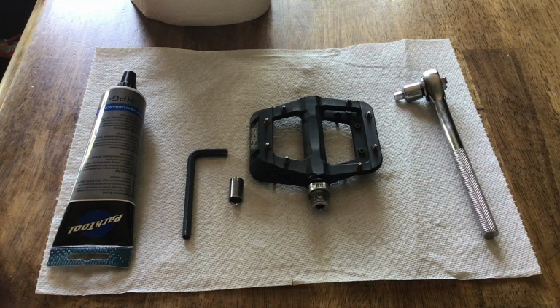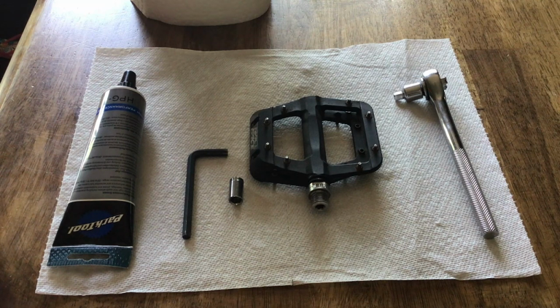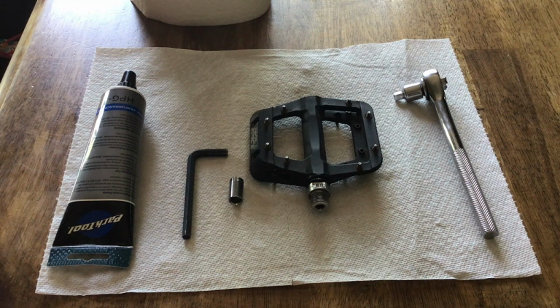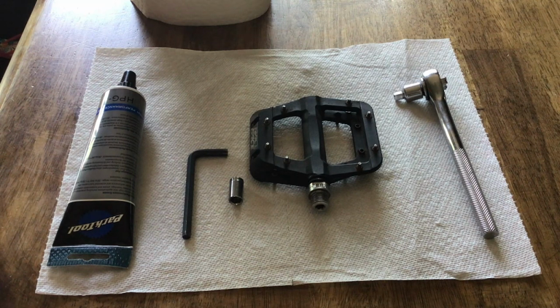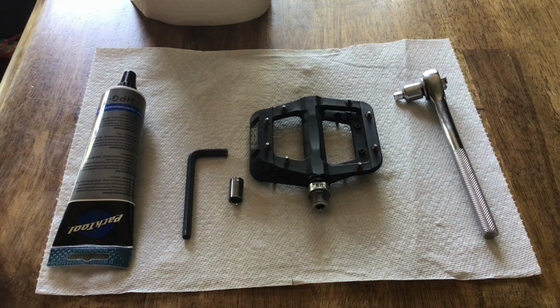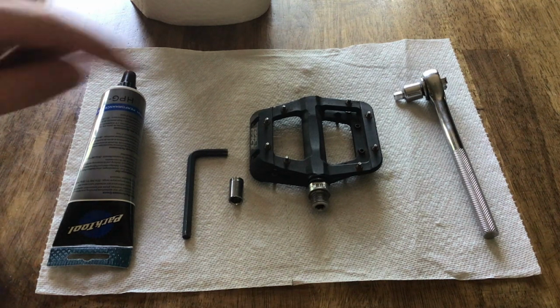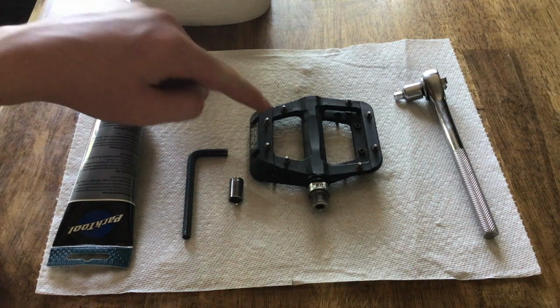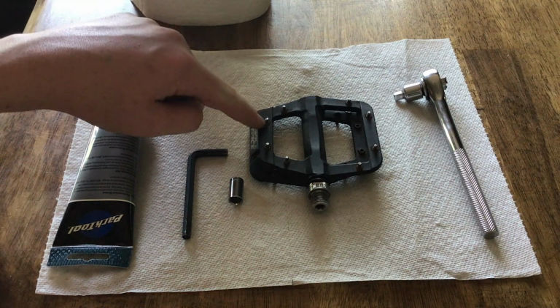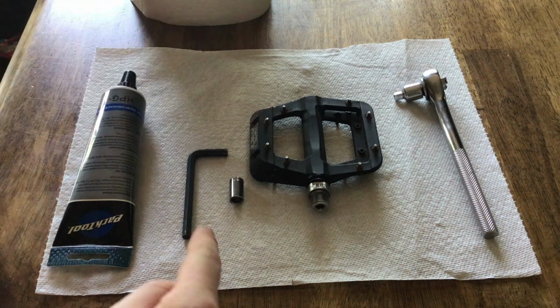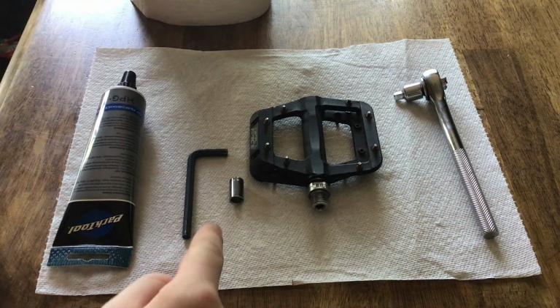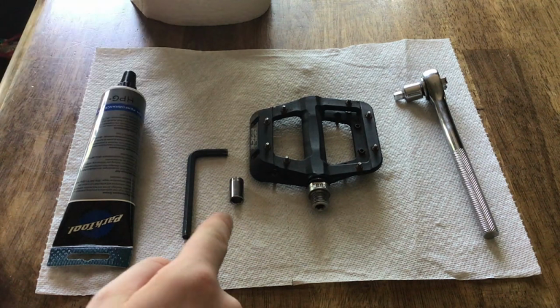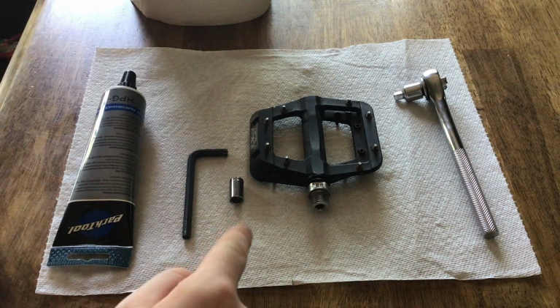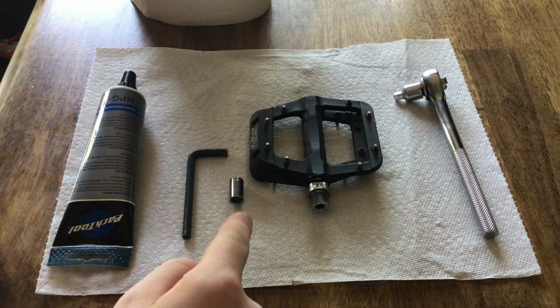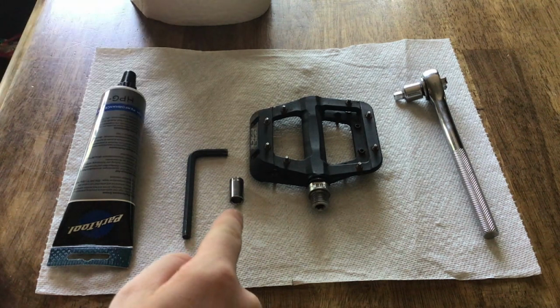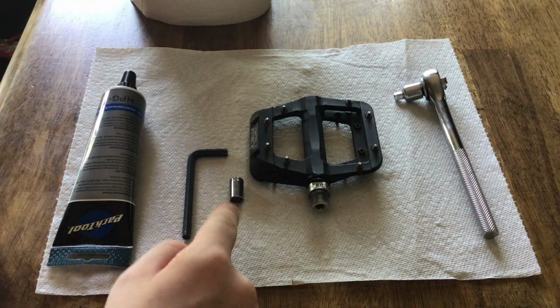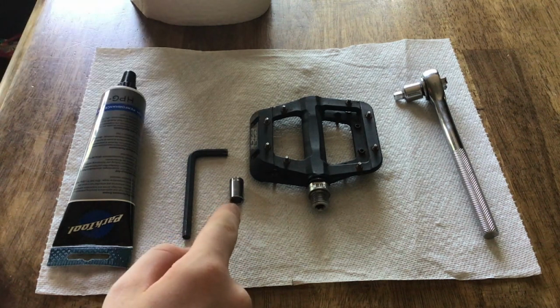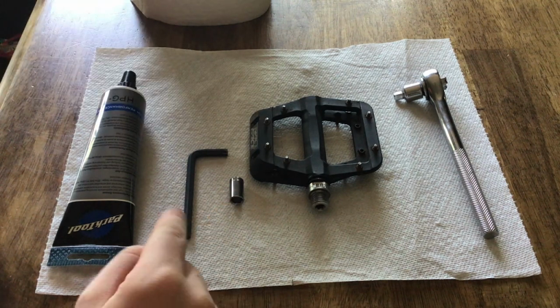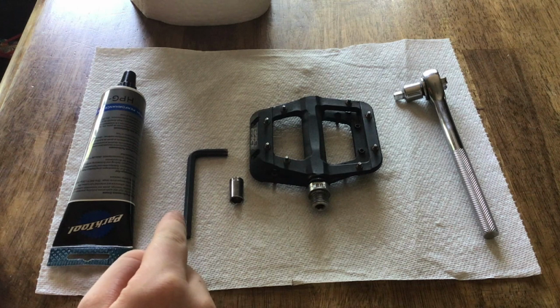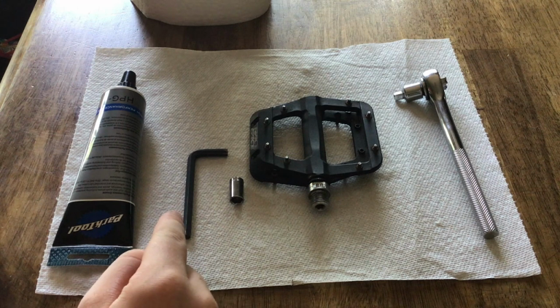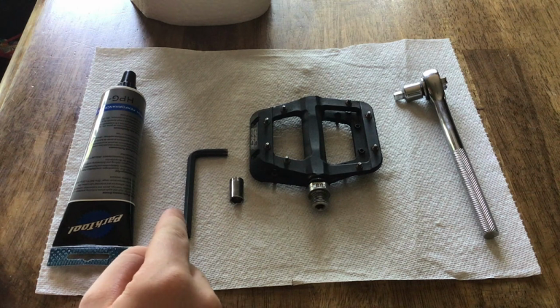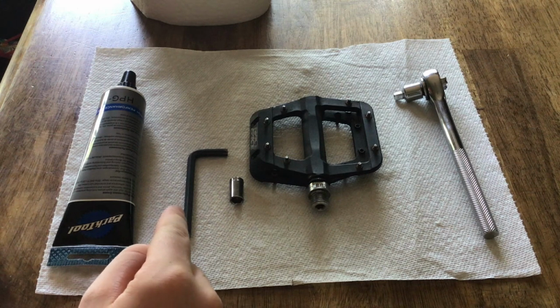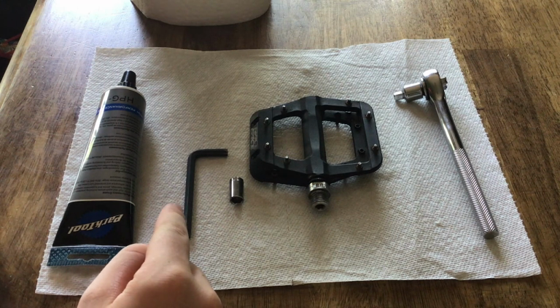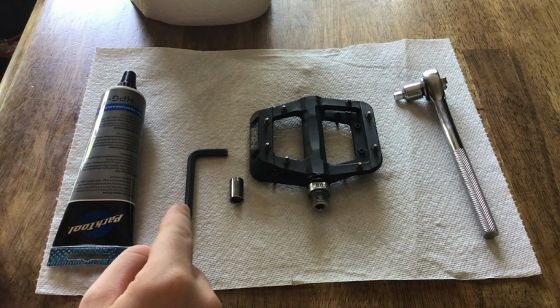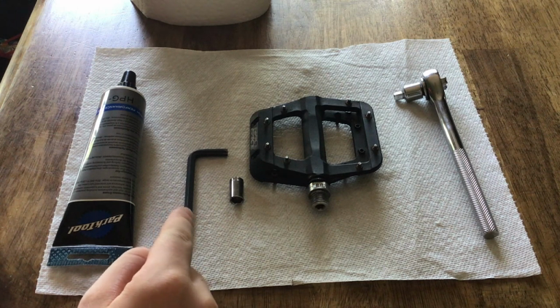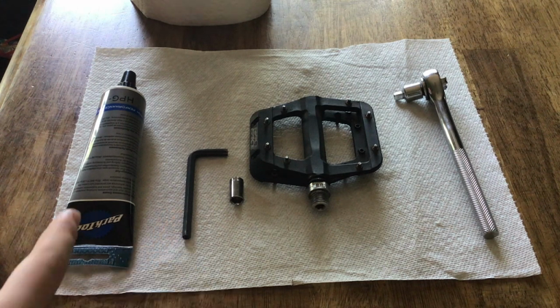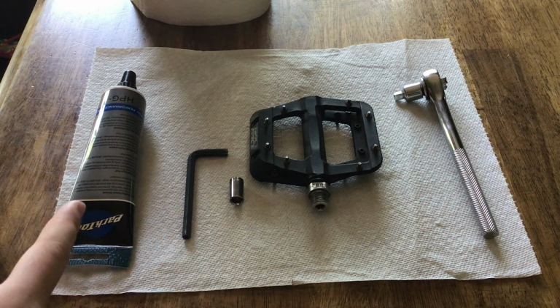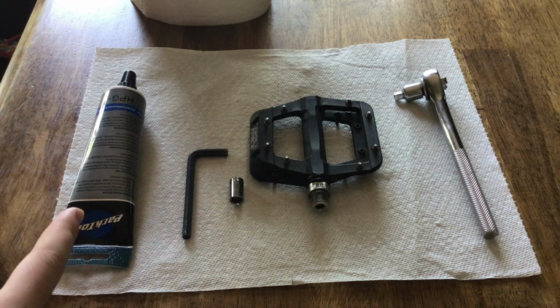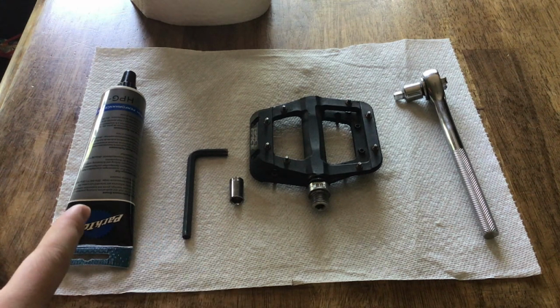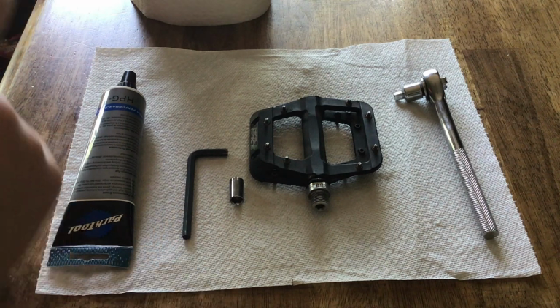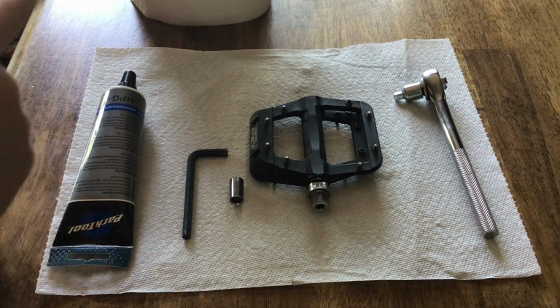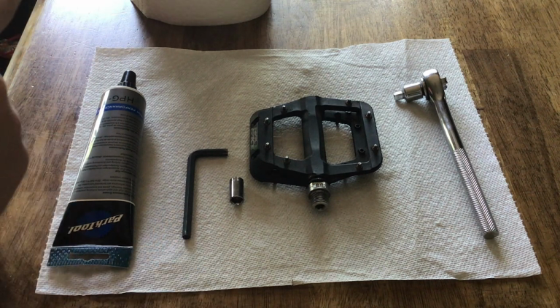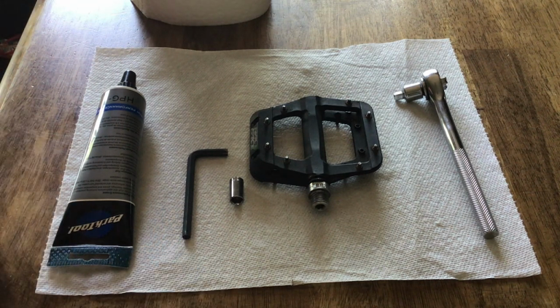The things you'll need are your pedal, a 5/16ths socket, a 6mm Allen wrench, some bike grease, and some paper towels.